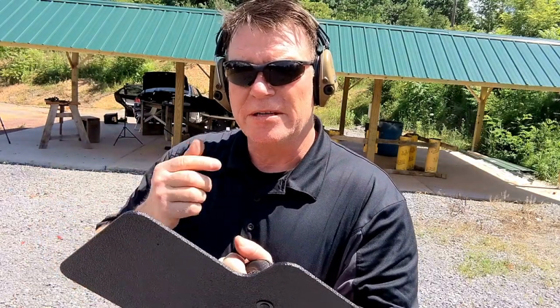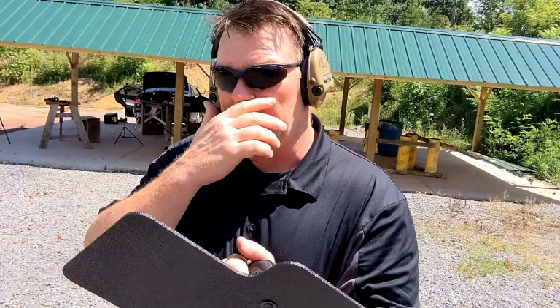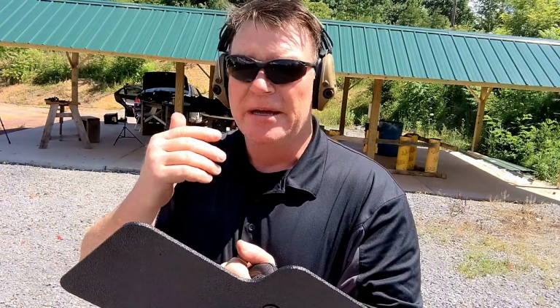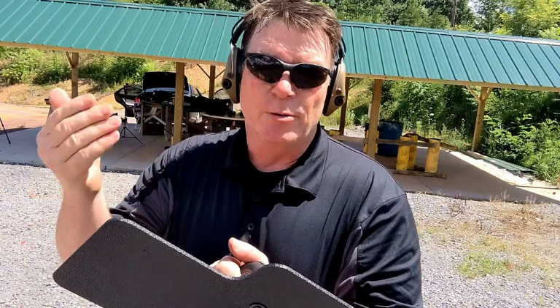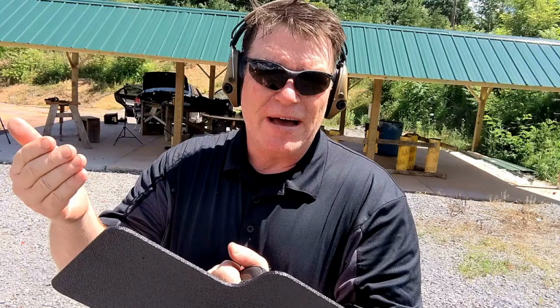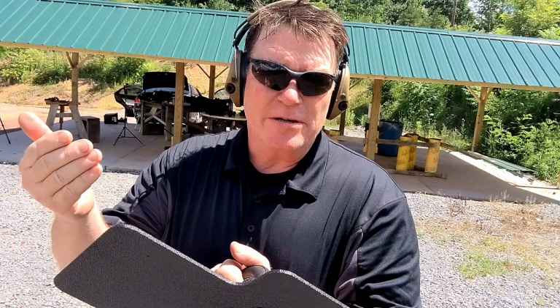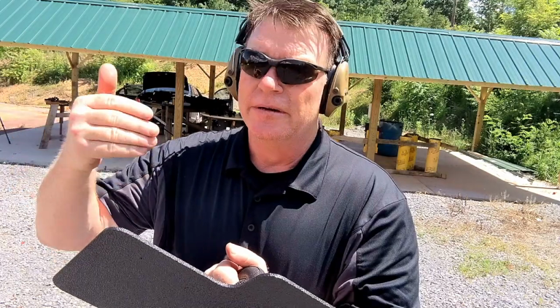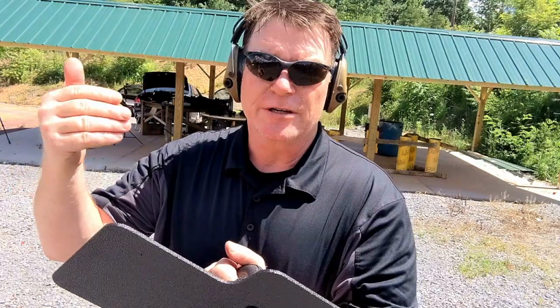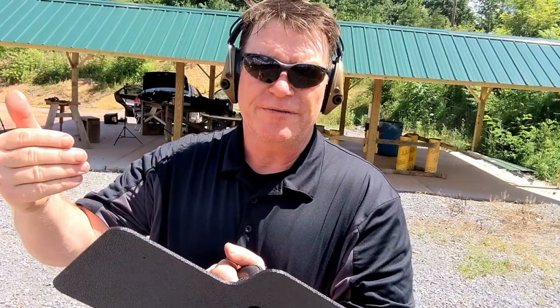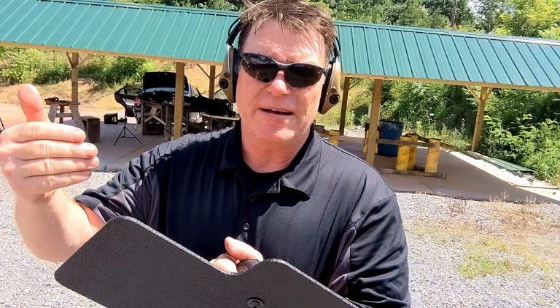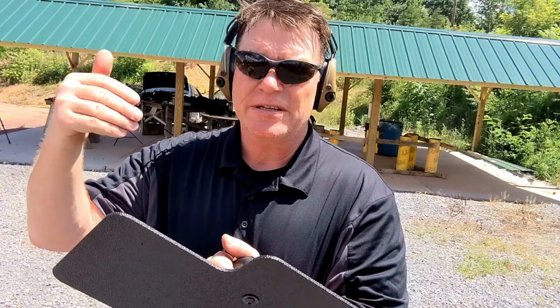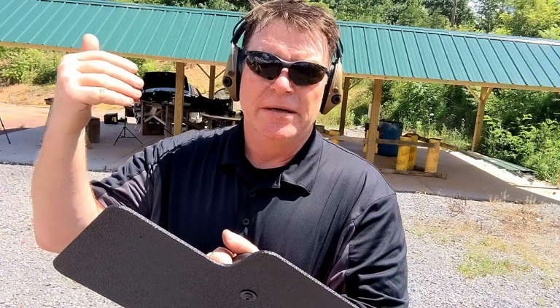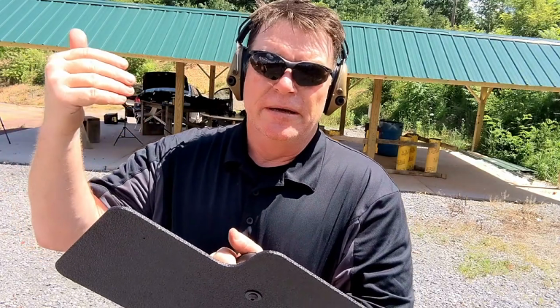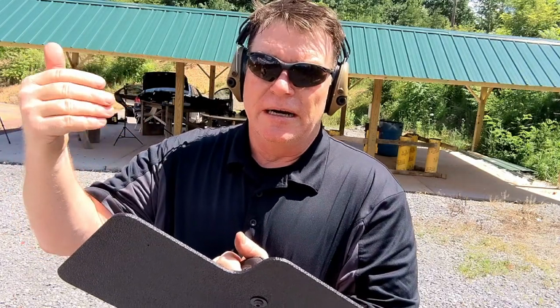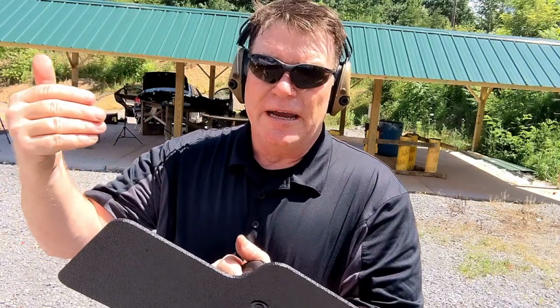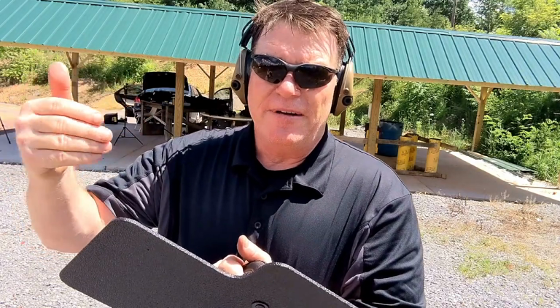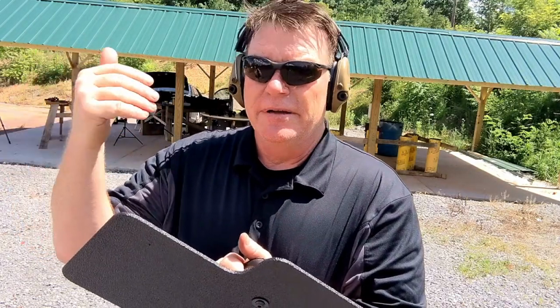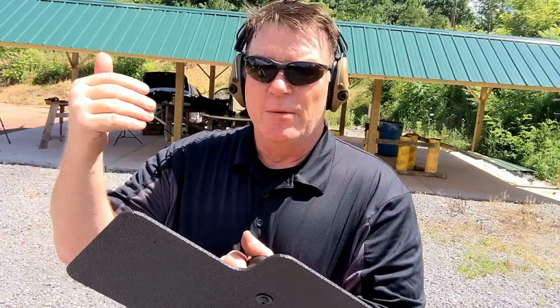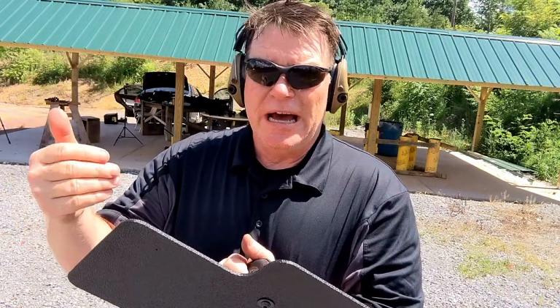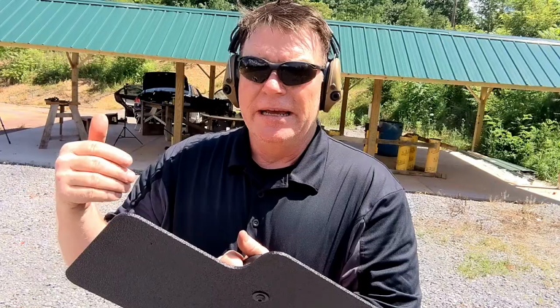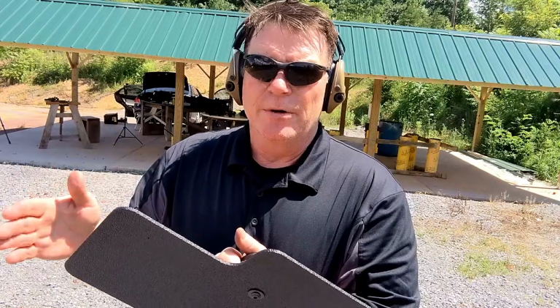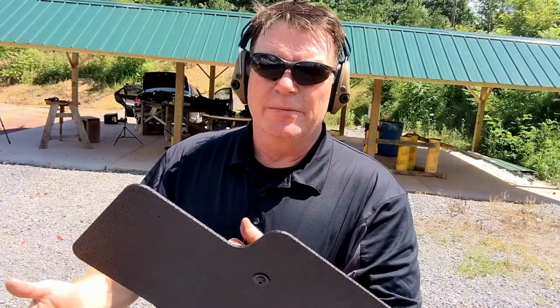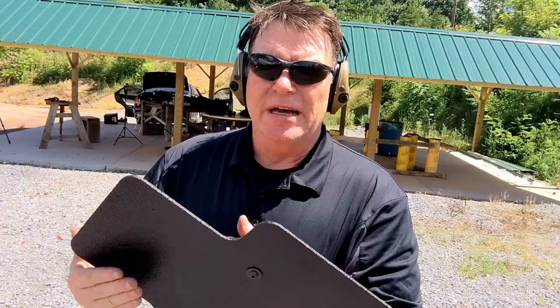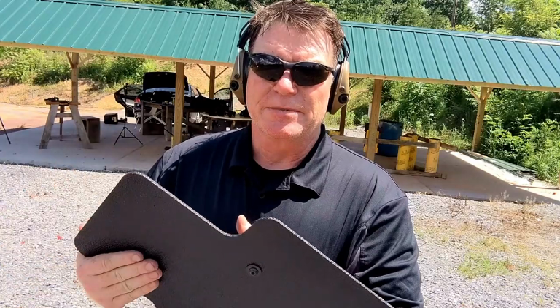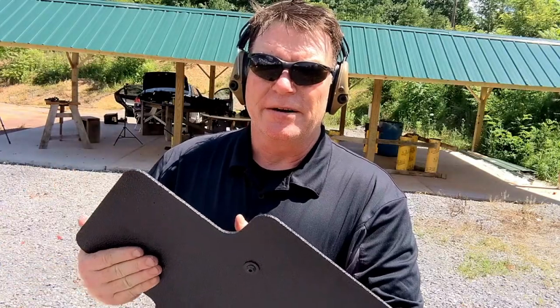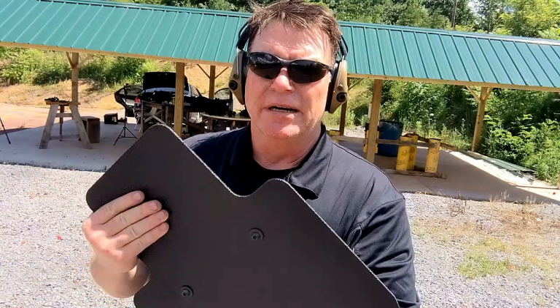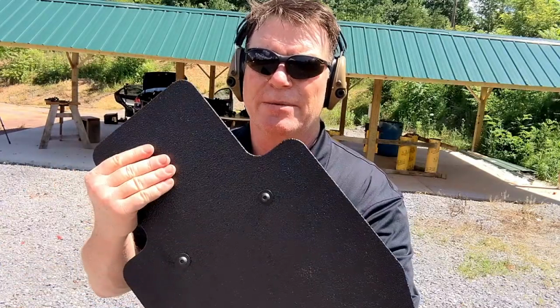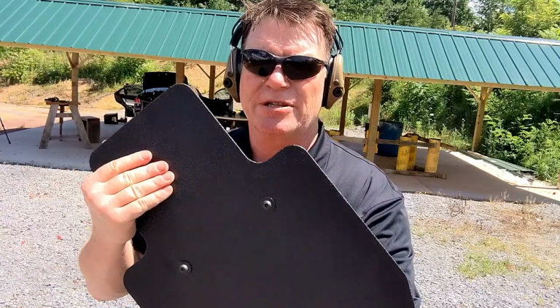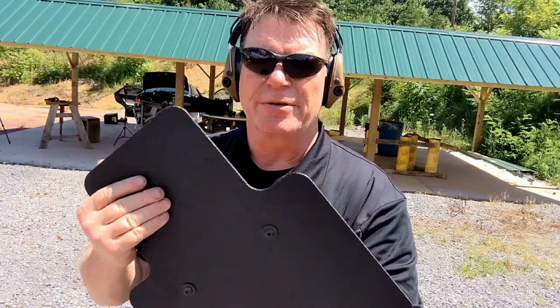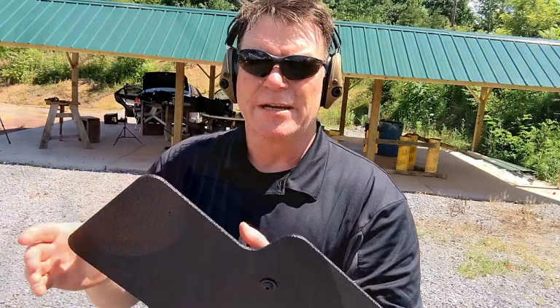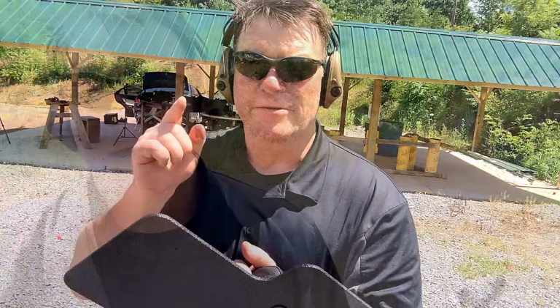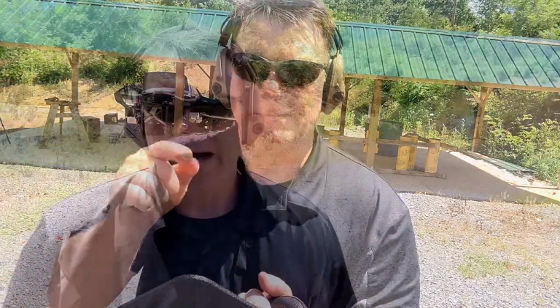Let's go ahead and set it up at 25 yards. I'm going to shoot it with 5.56 — 855 and 109 grain — and then I've got some Tiger 7.62x39. Here we go.